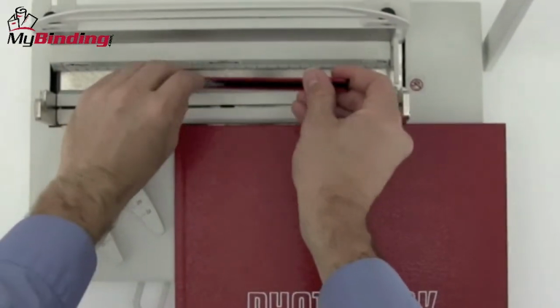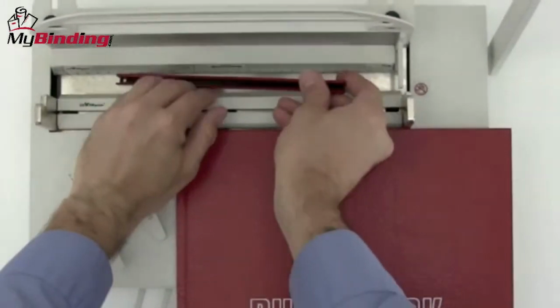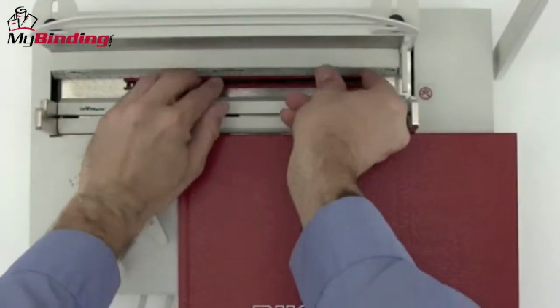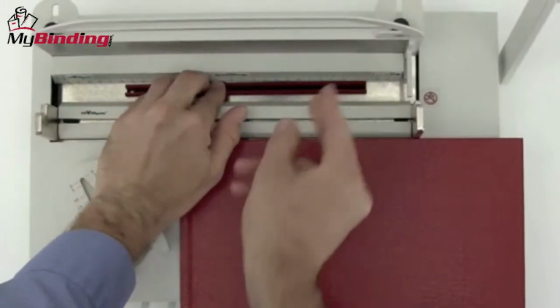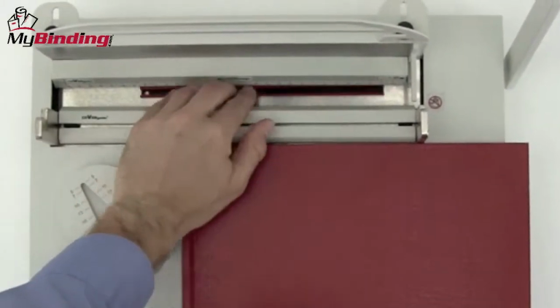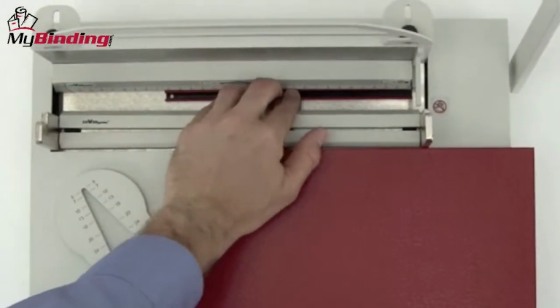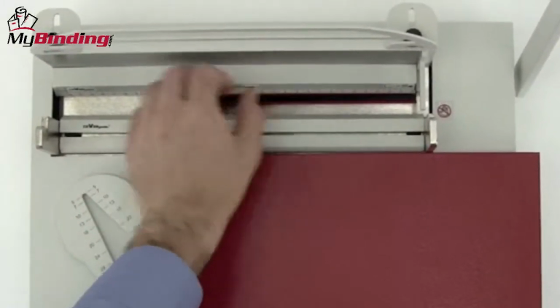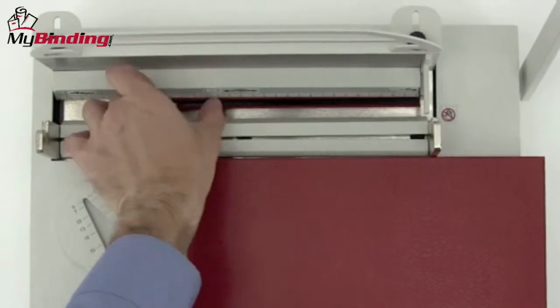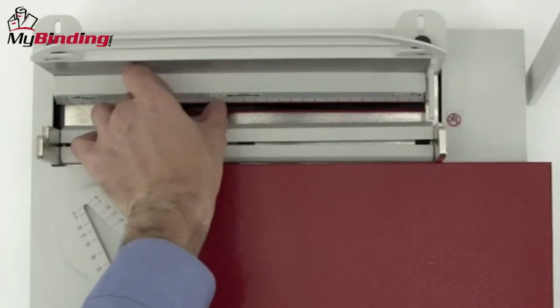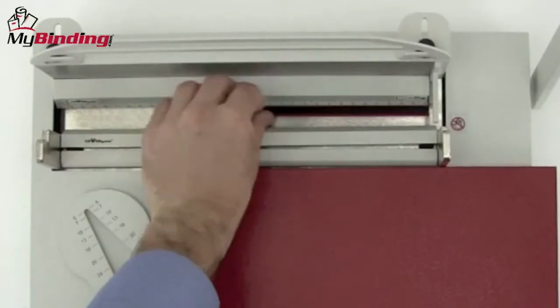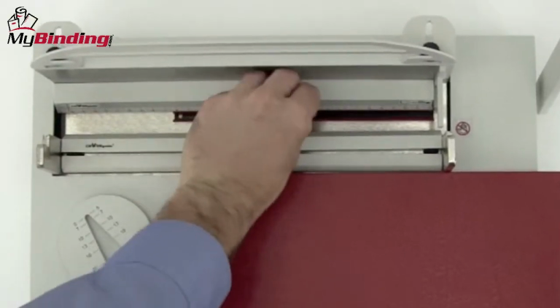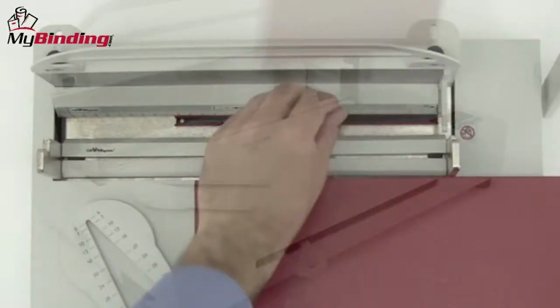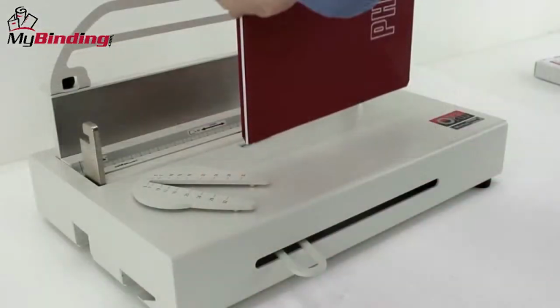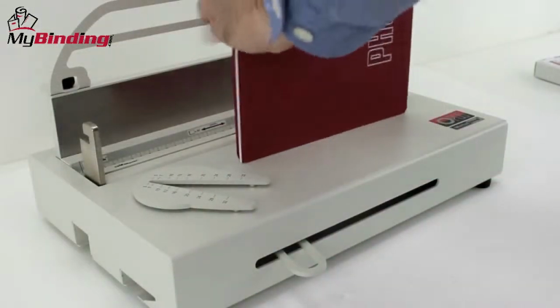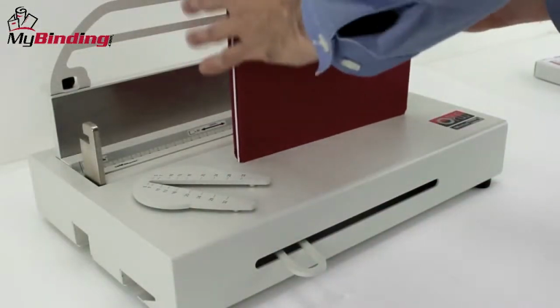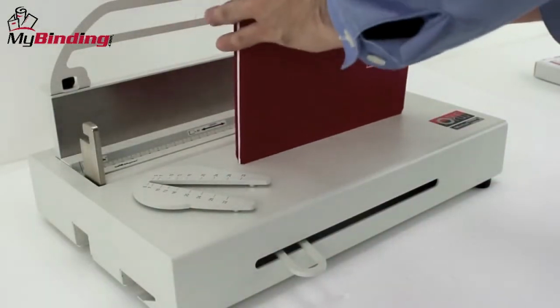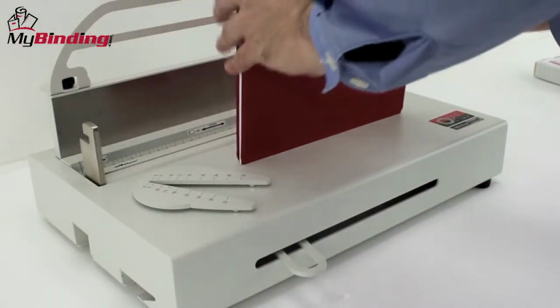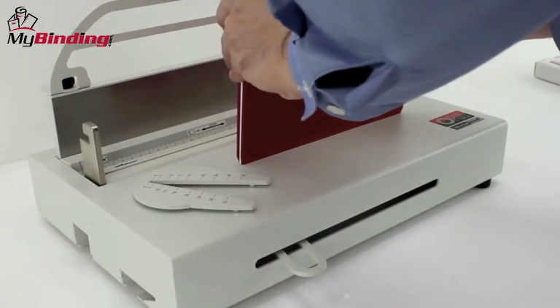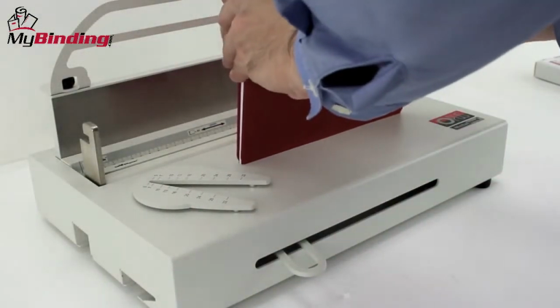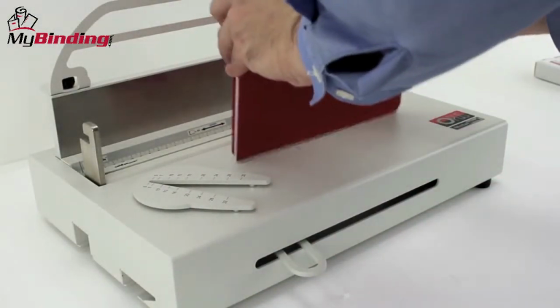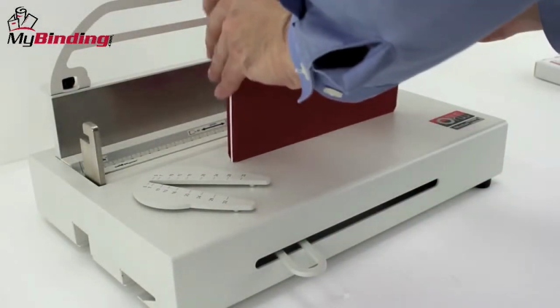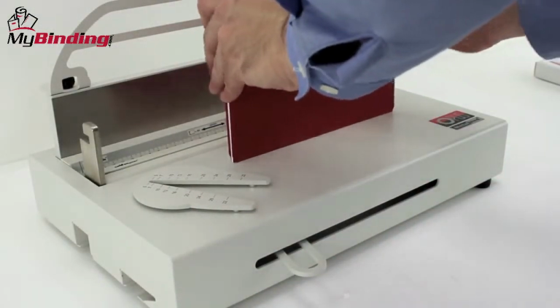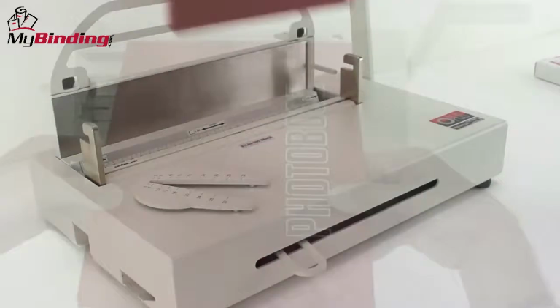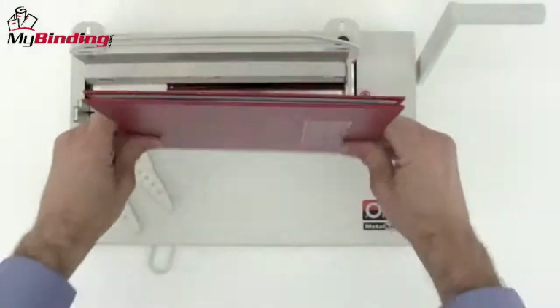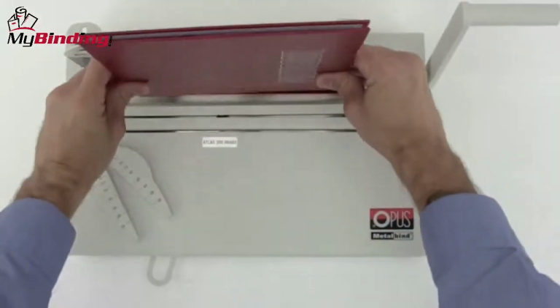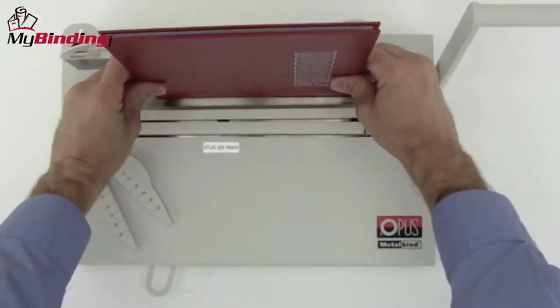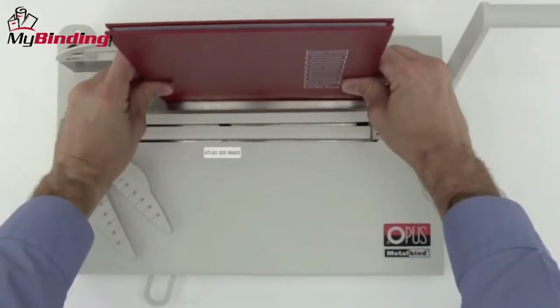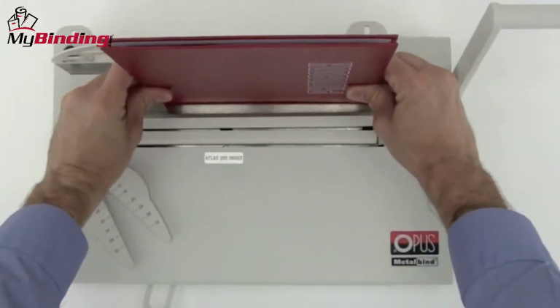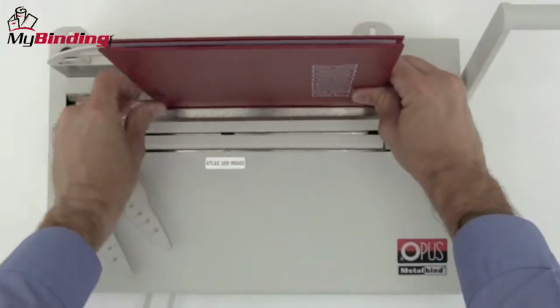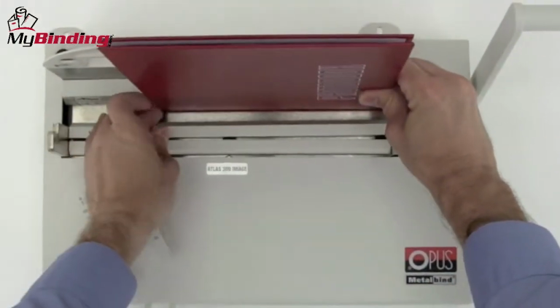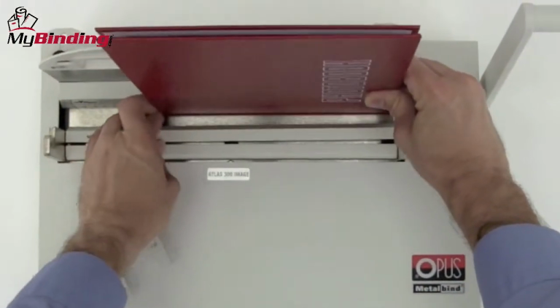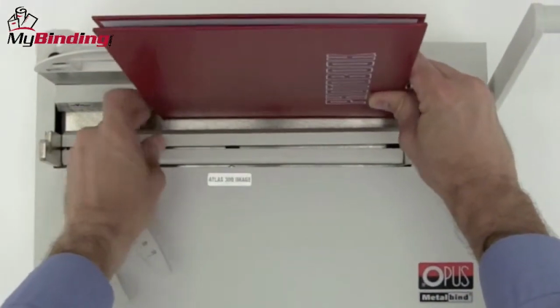The round end goes toward the back of the machine, underneath the measuring tool, and all the way to the right. Jog the pages inside the cover until they're nice and neat and centered the way you want them, and slide the whole thing into the channel.